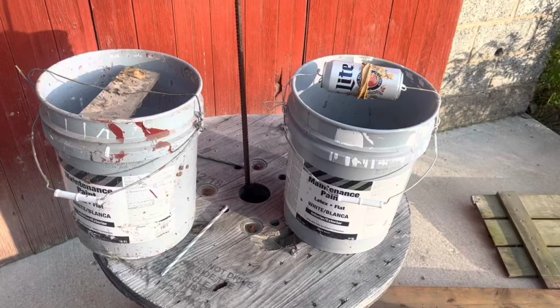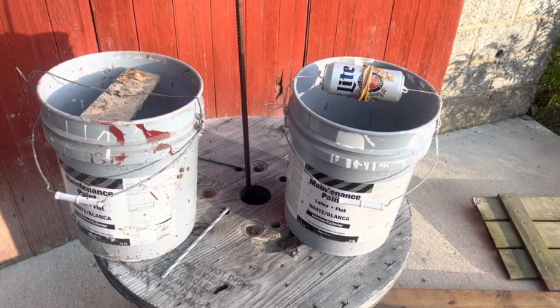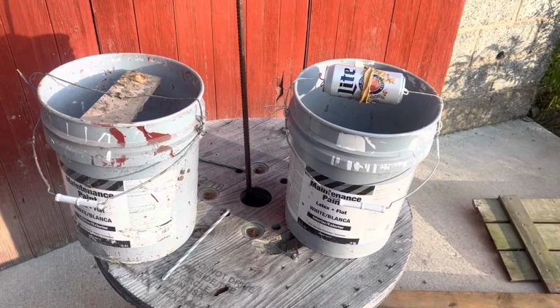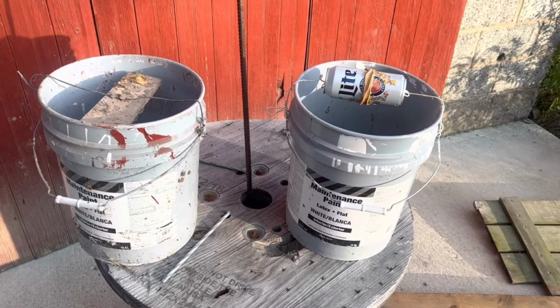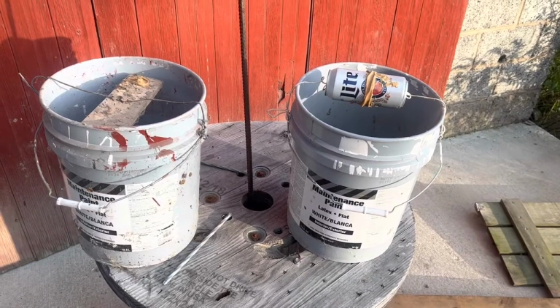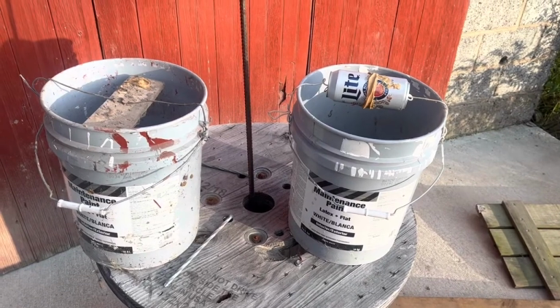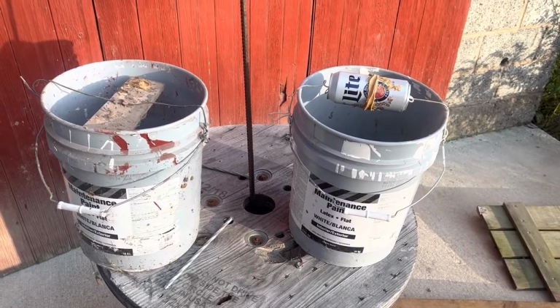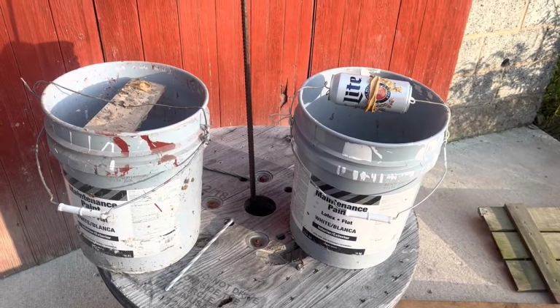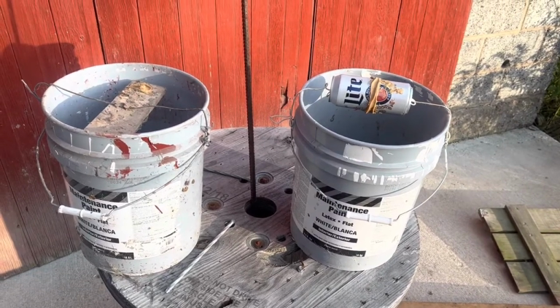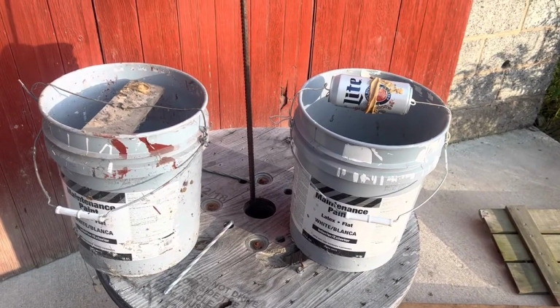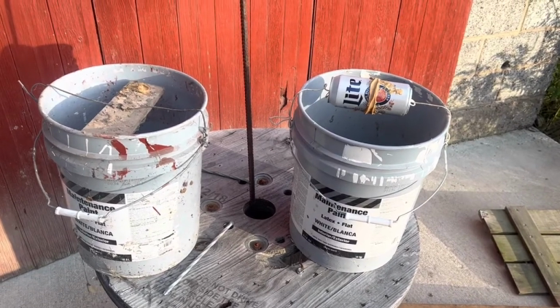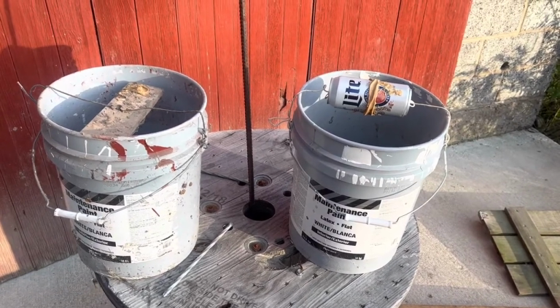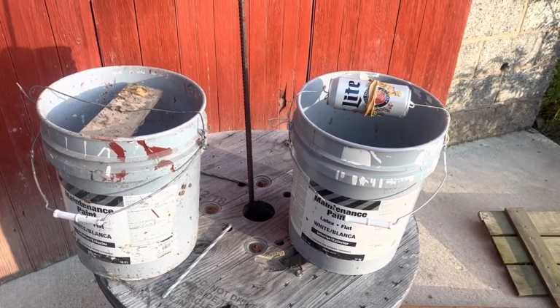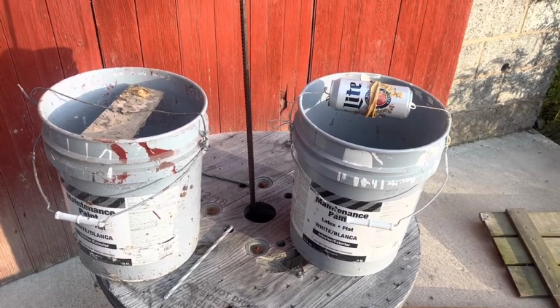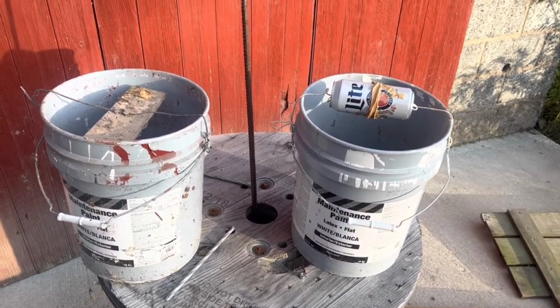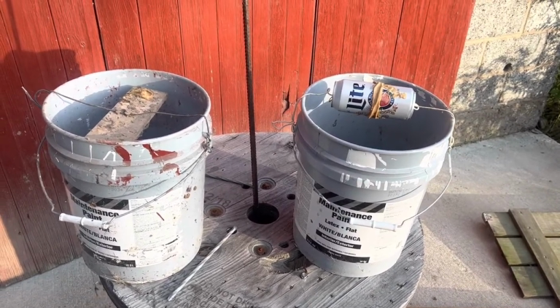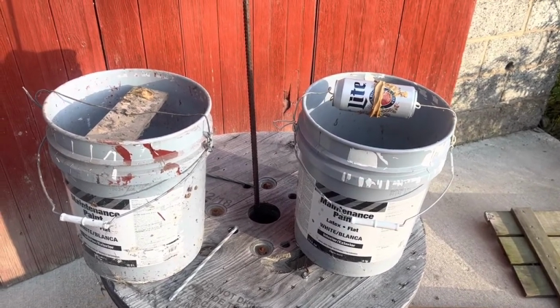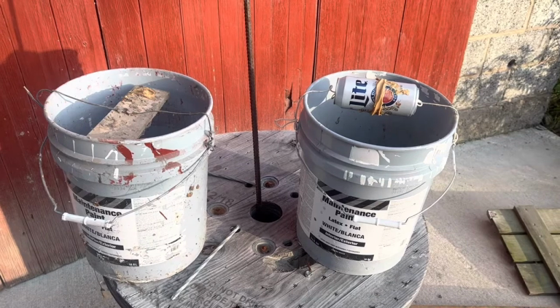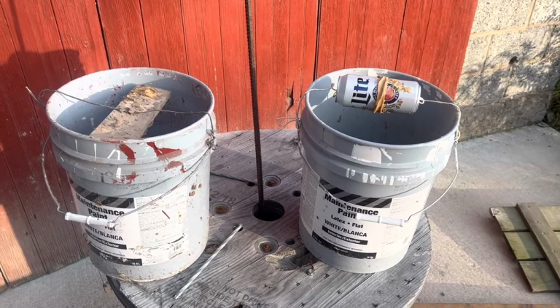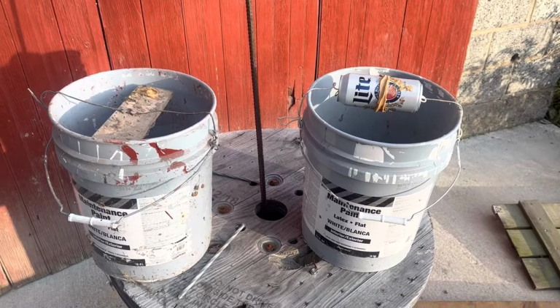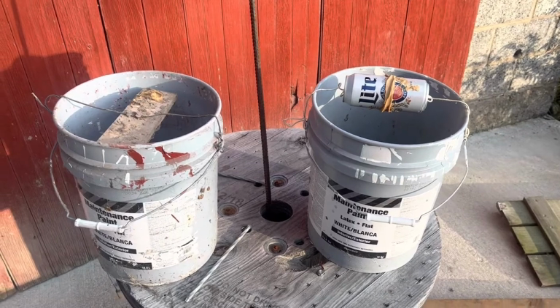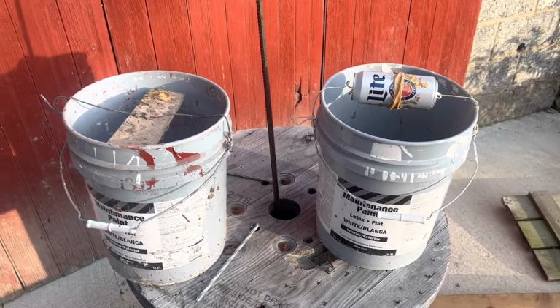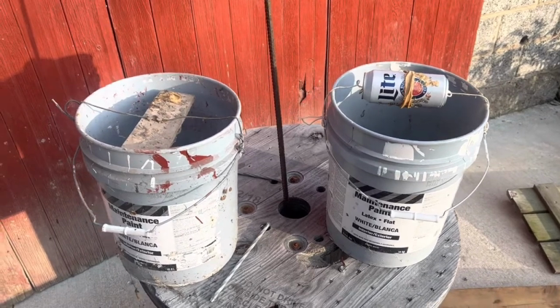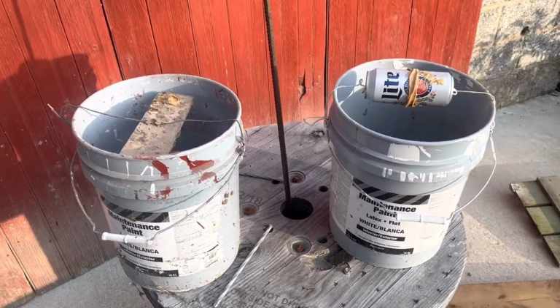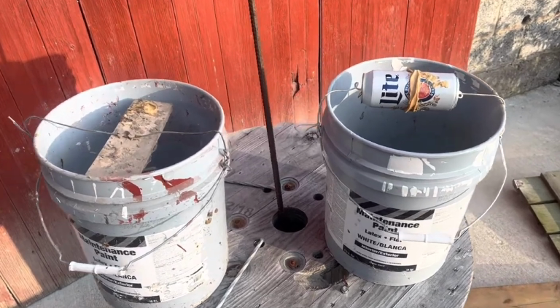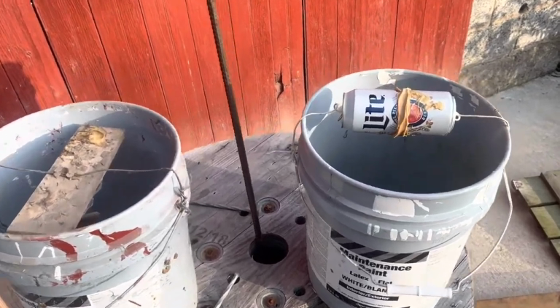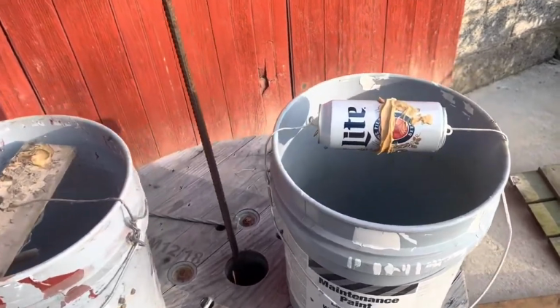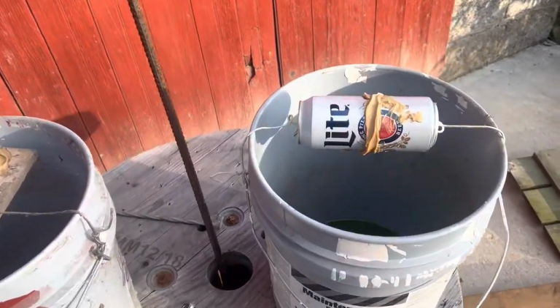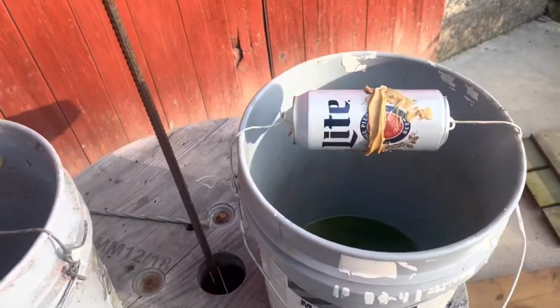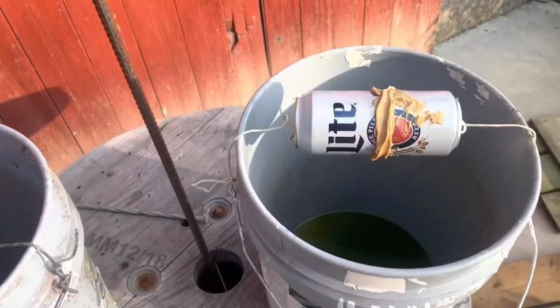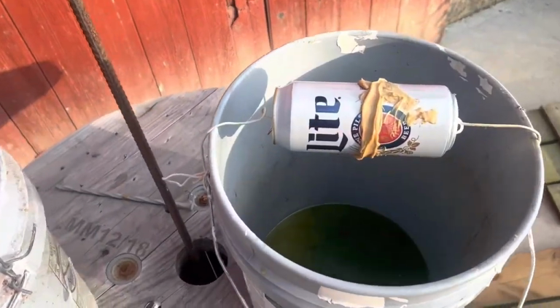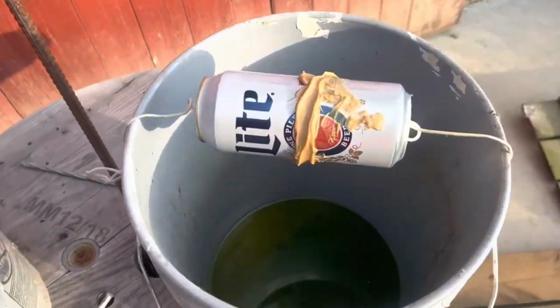To some people, this is just a five gallon pail with a Miller Lite can going through the middle of it. To the ones who know, this is called a continuous mousetrap.